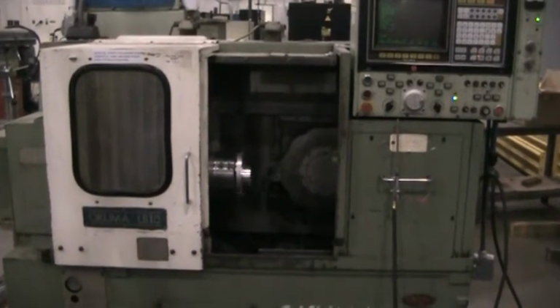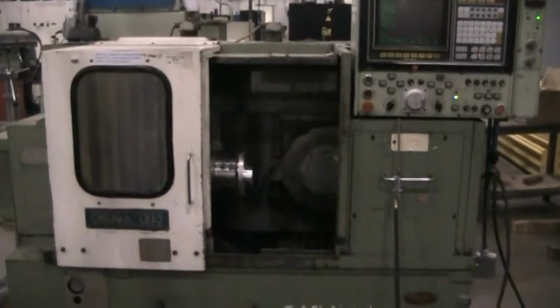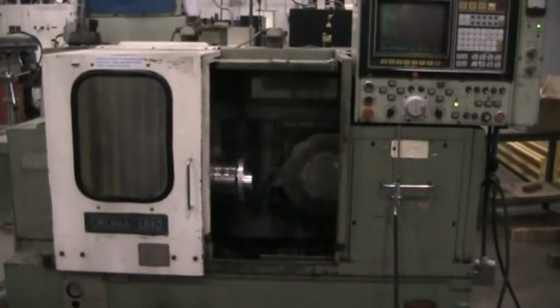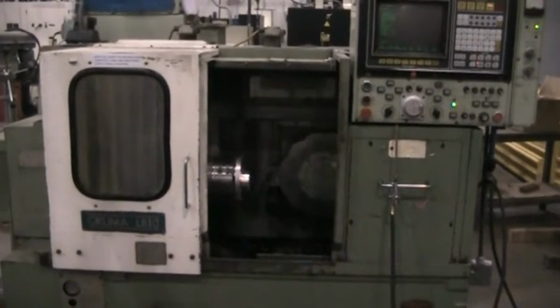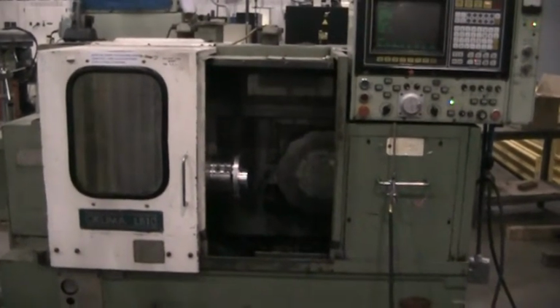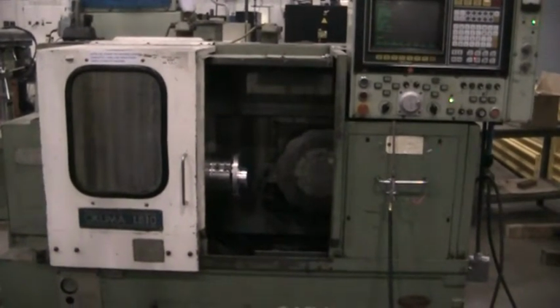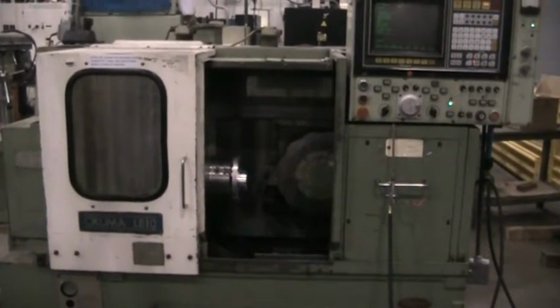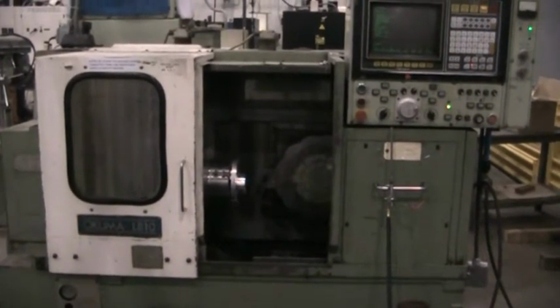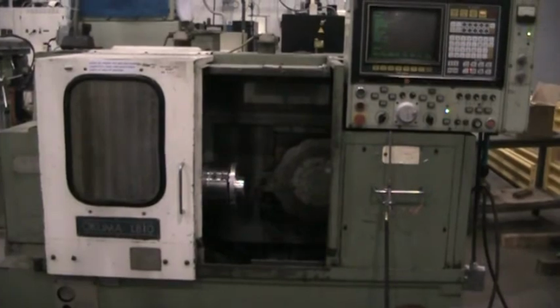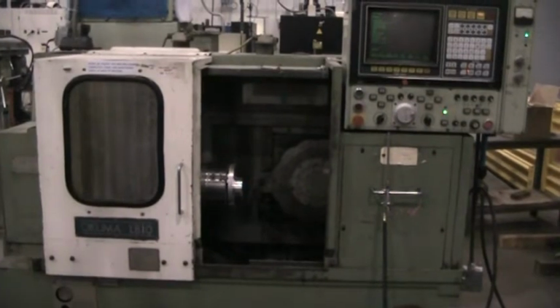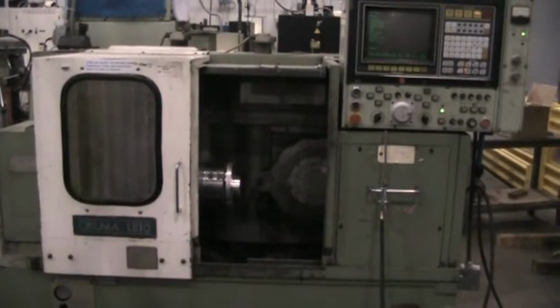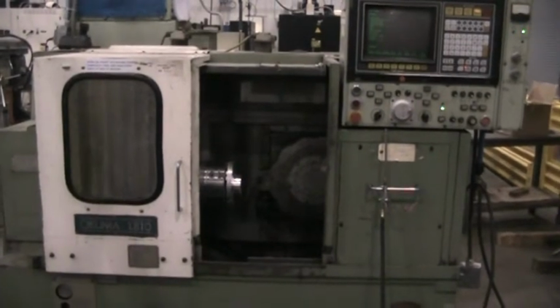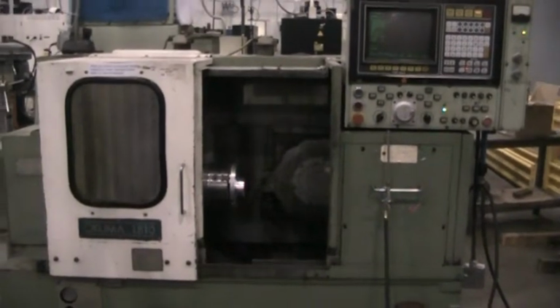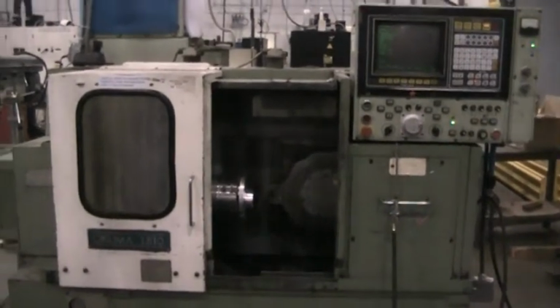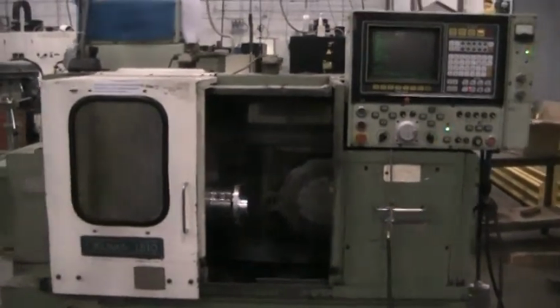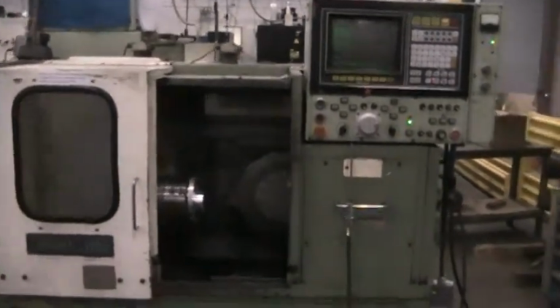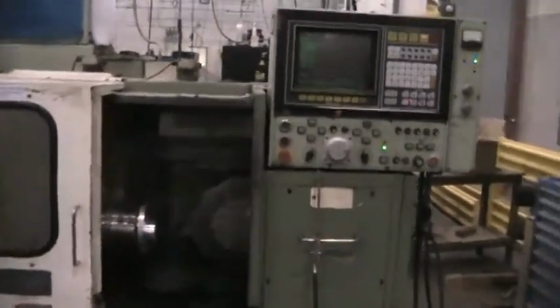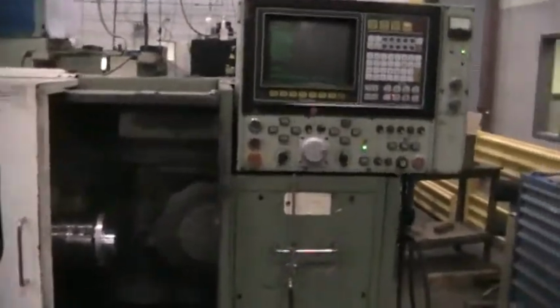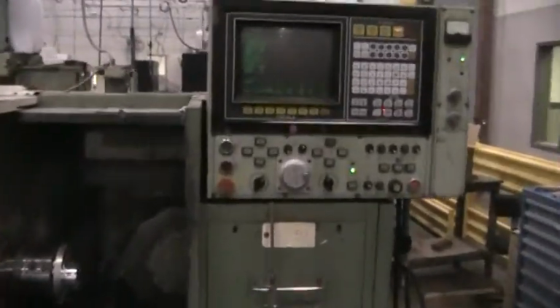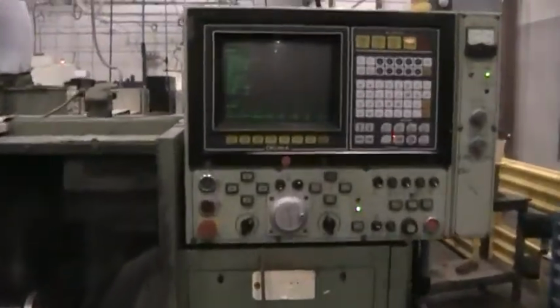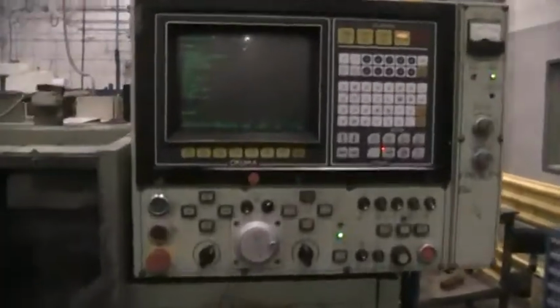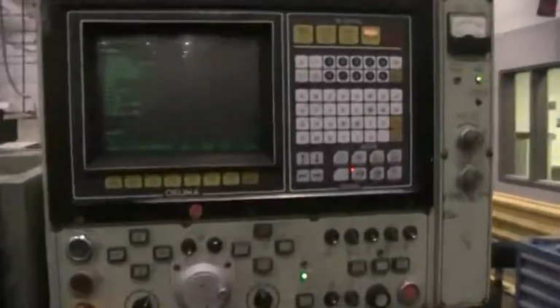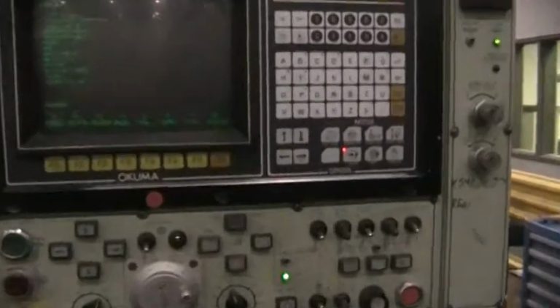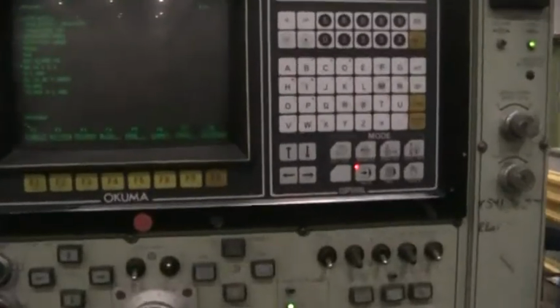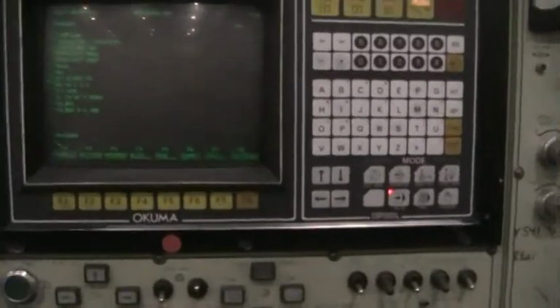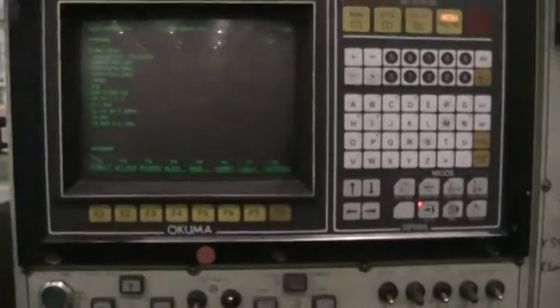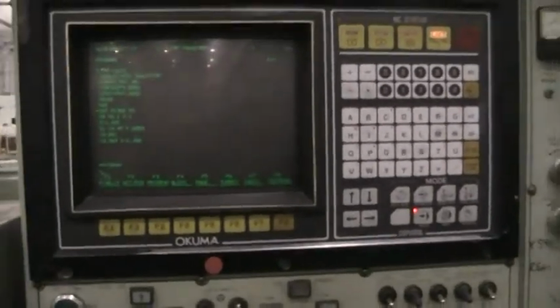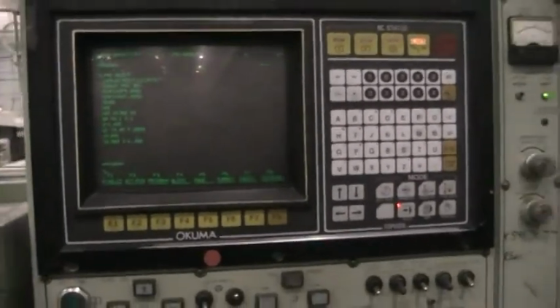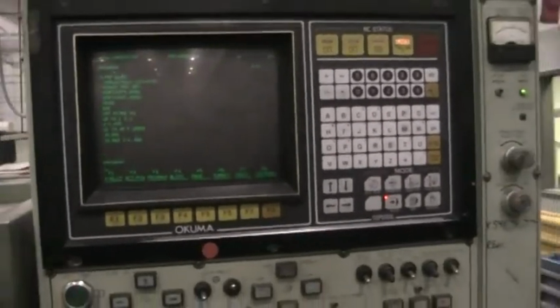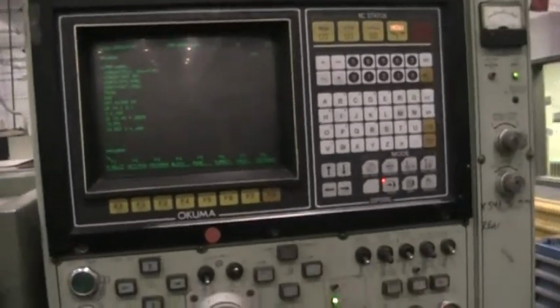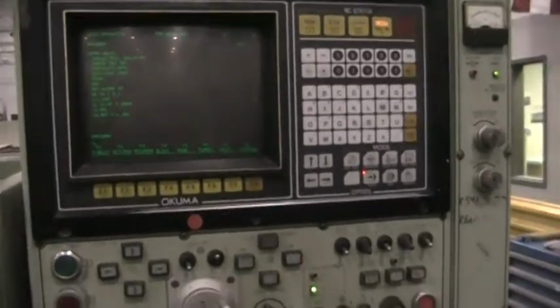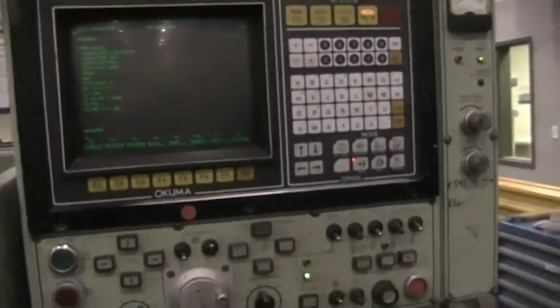This is a video inspection of the 1984 Akuma LB10. This is equipped with the OSB 5000L control. It does have IGF programming.